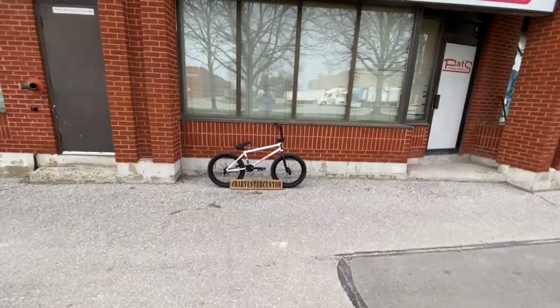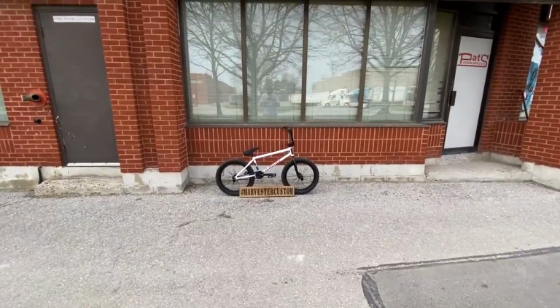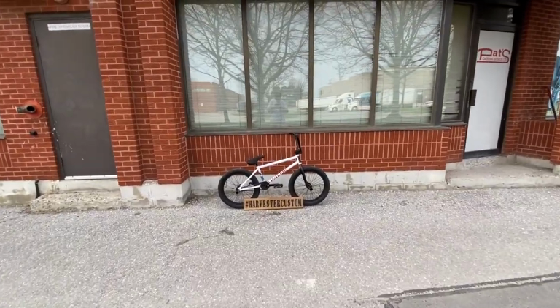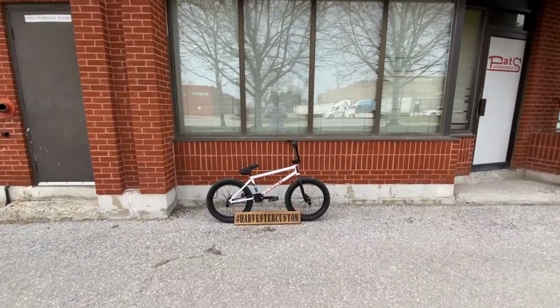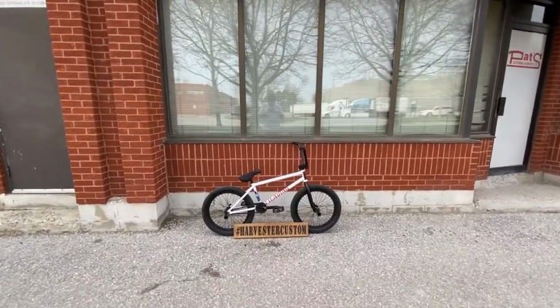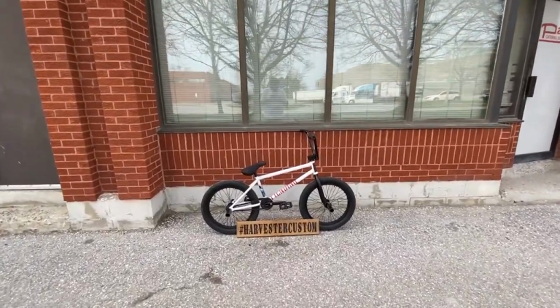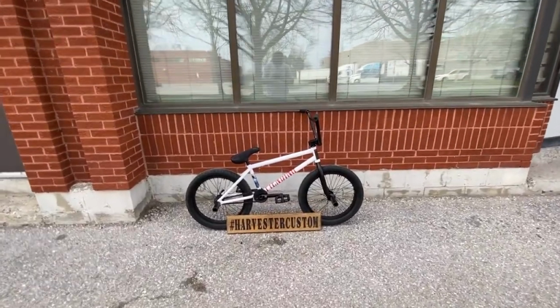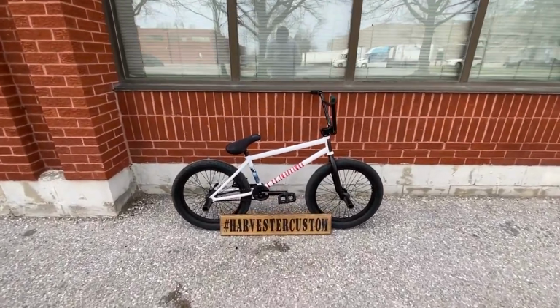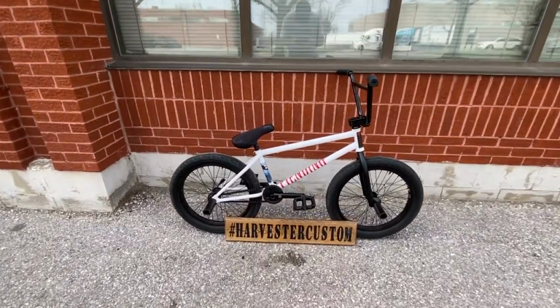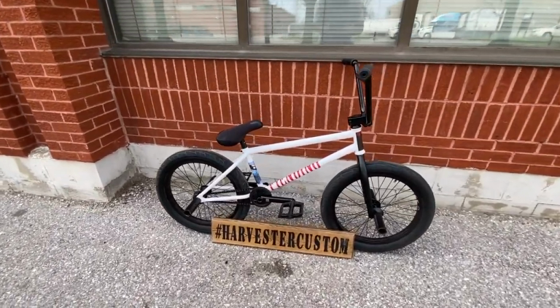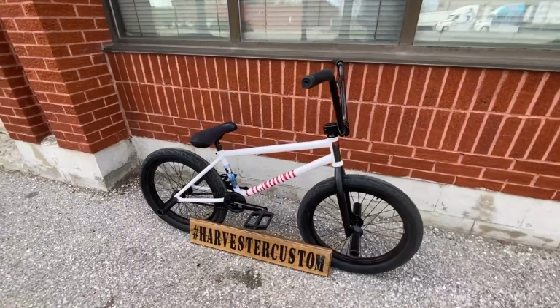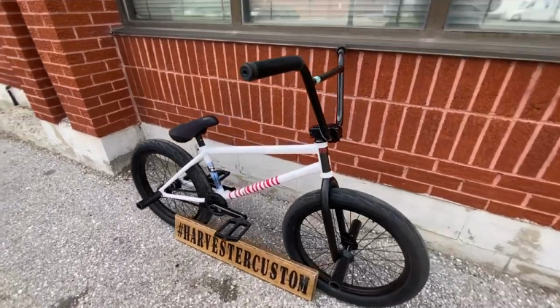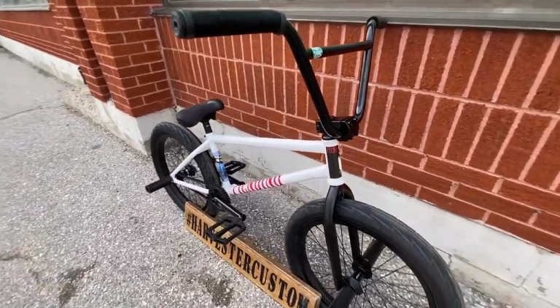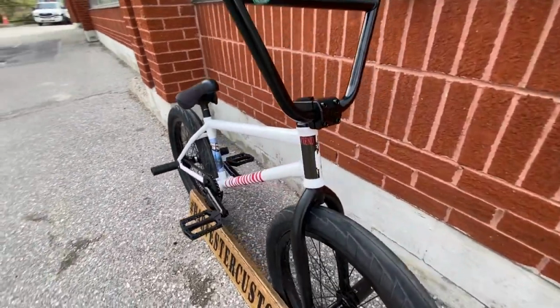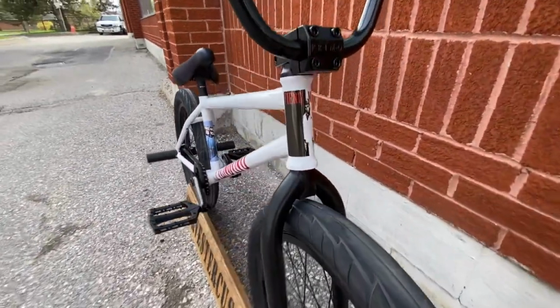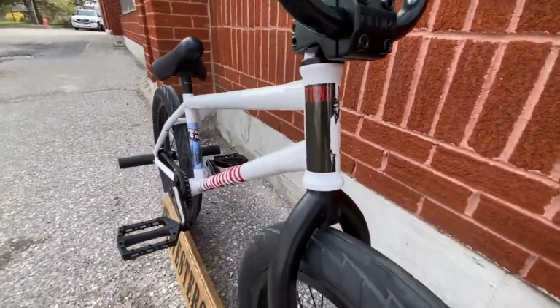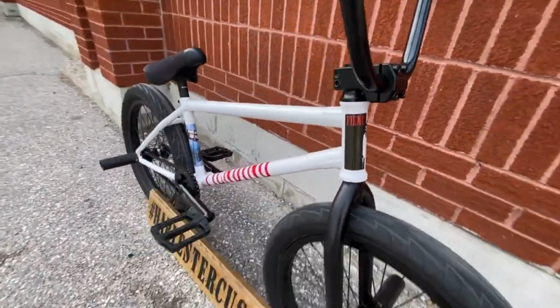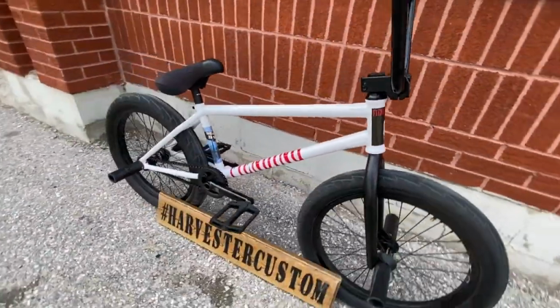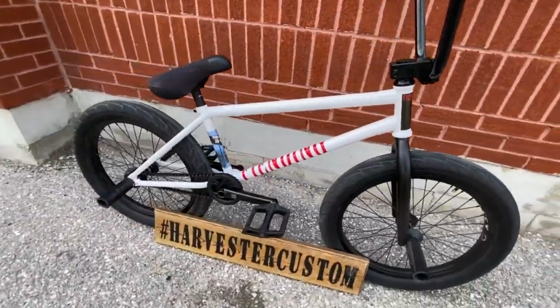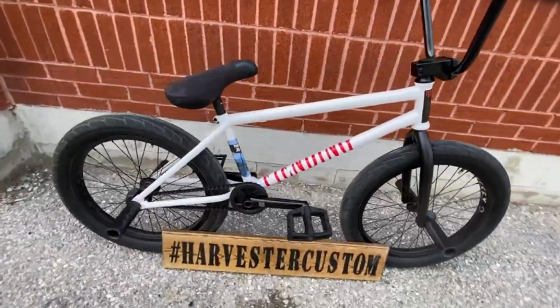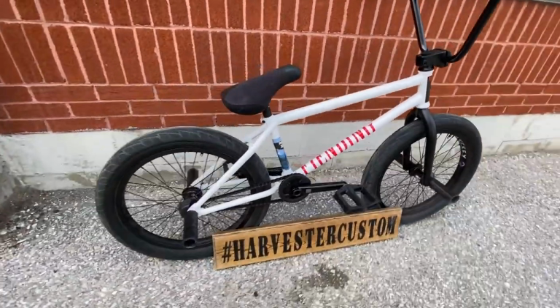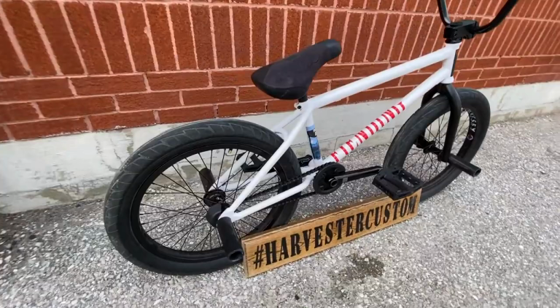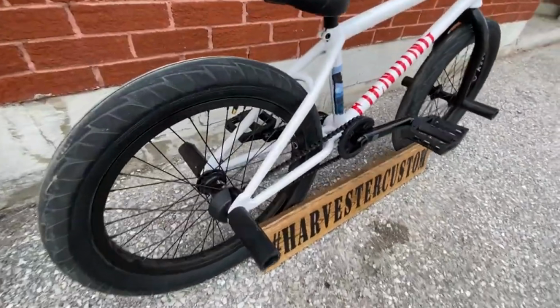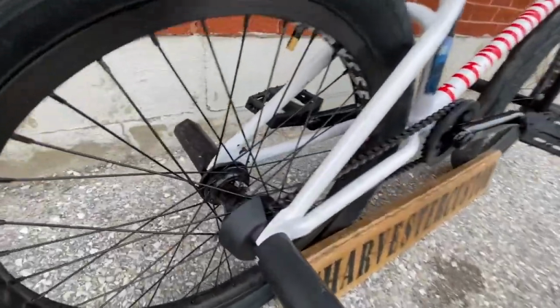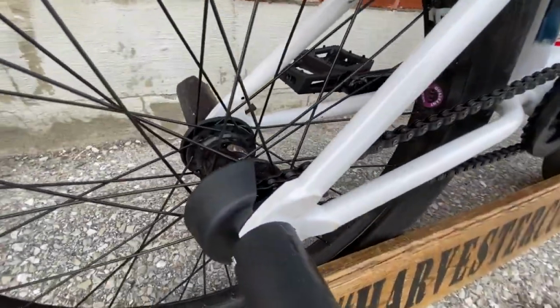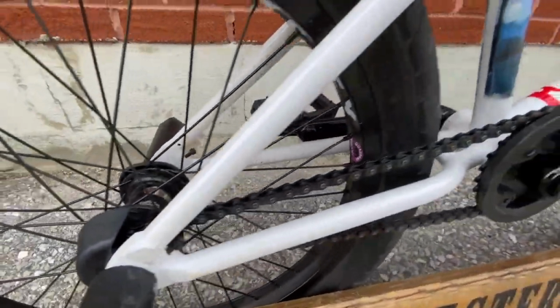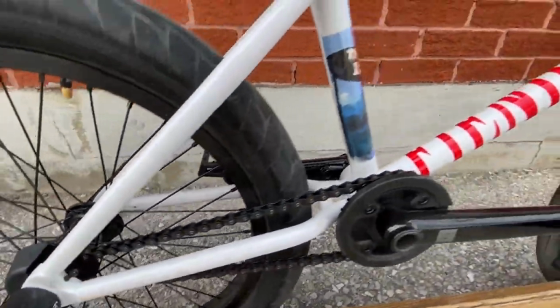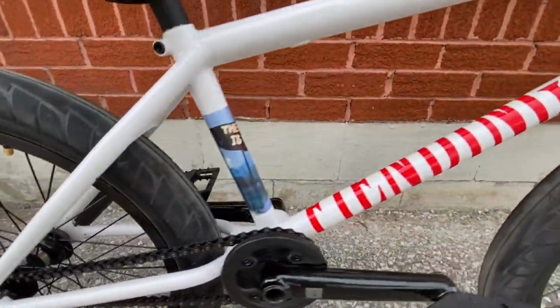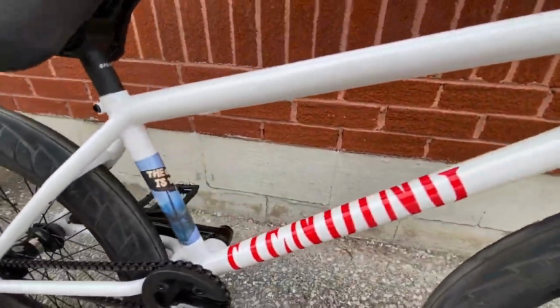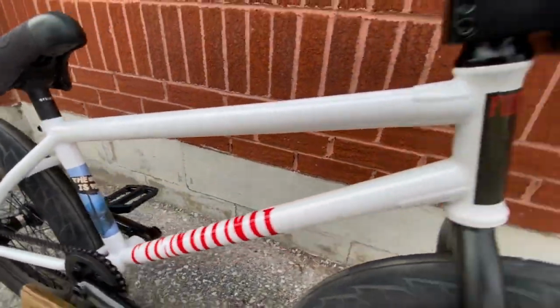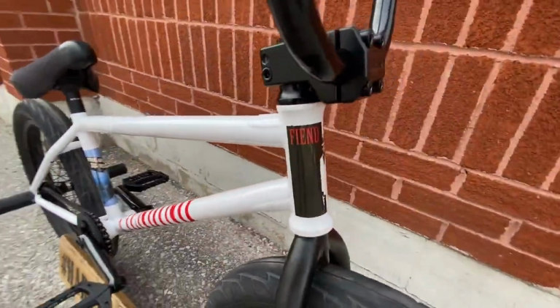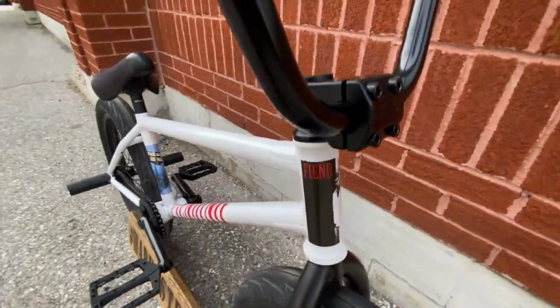What's up guys? We finished up this Fiend Lewis Mills frame, came out really nice. We did one of these a couple weeks ago and we've done a lot of these in the past. We'll show you a close up of the frame. Let's go on to parts.